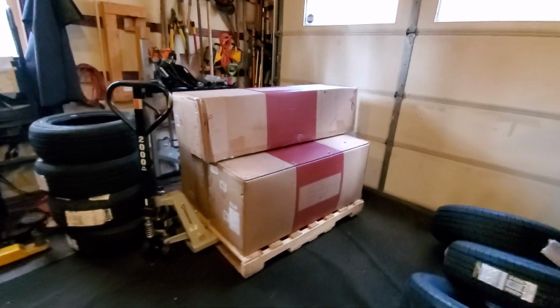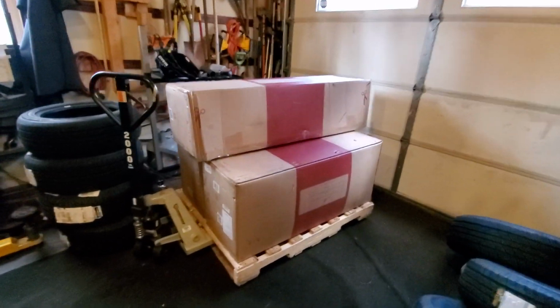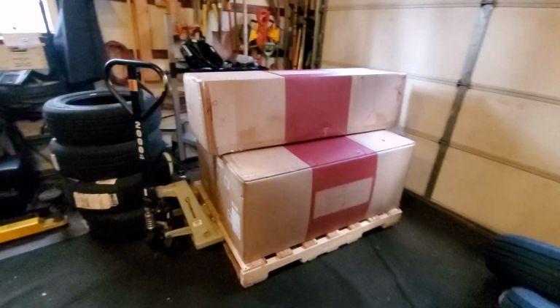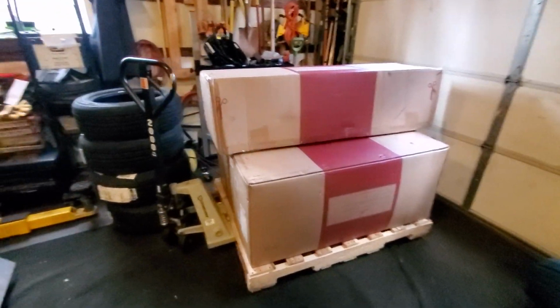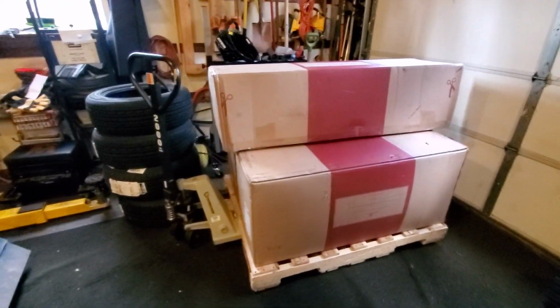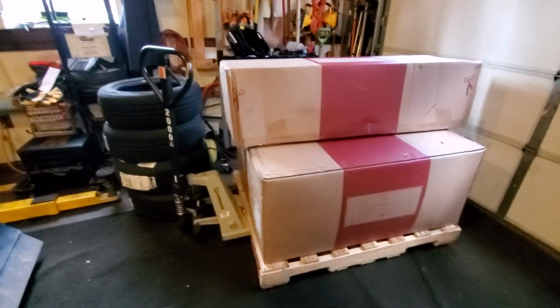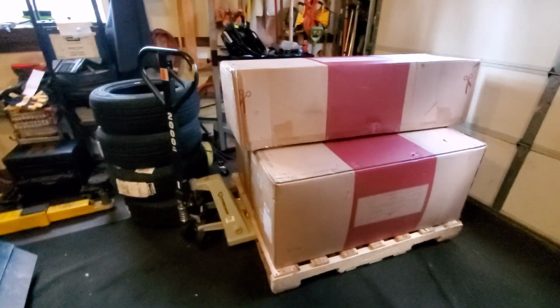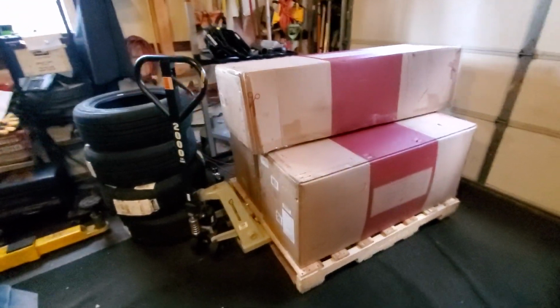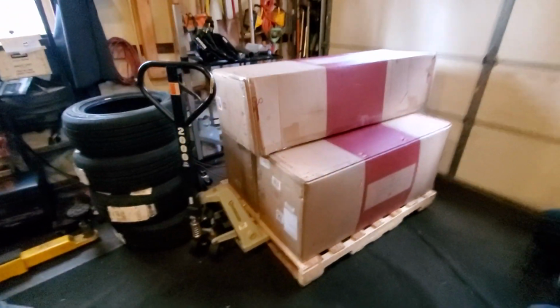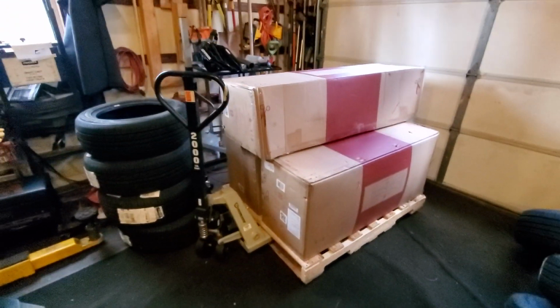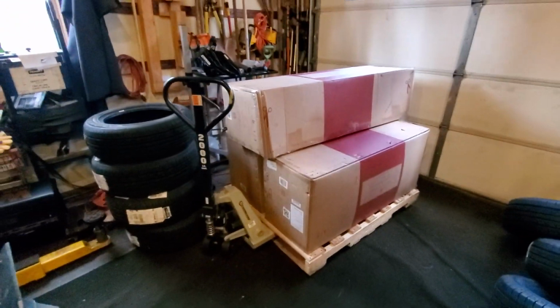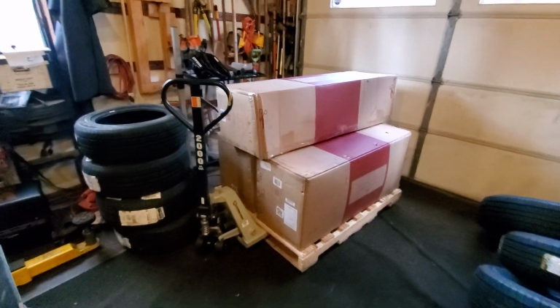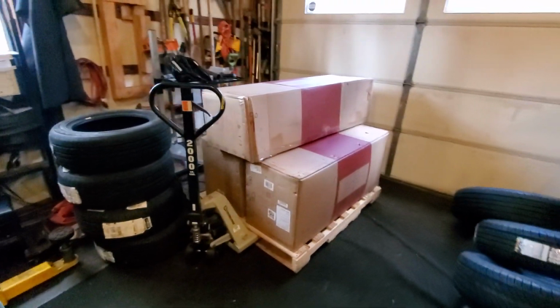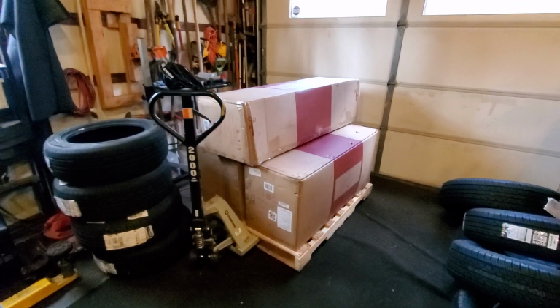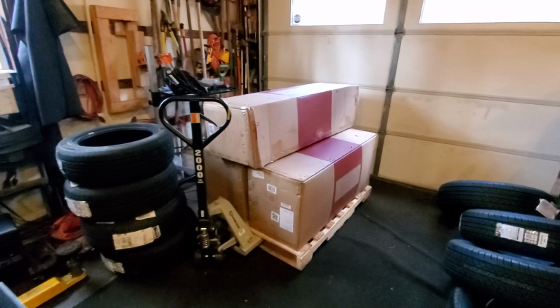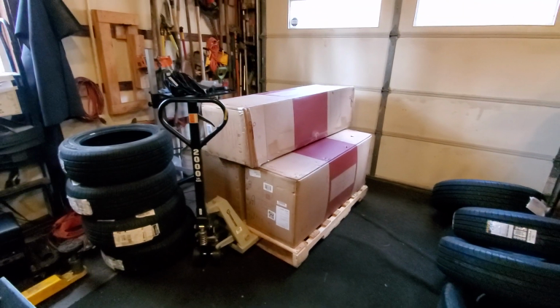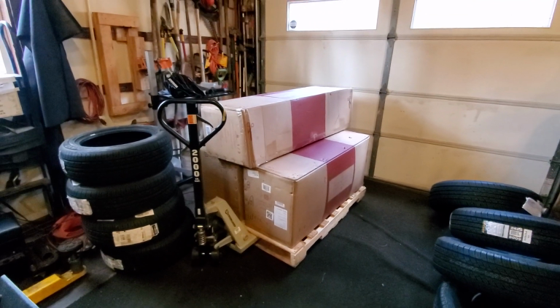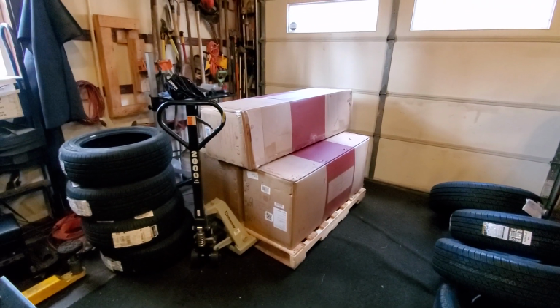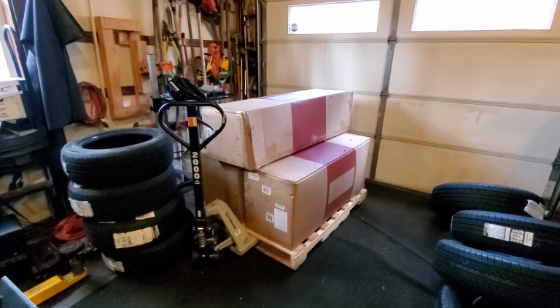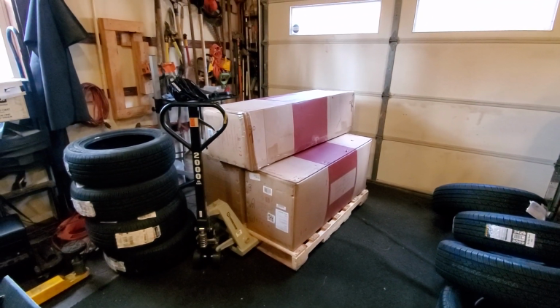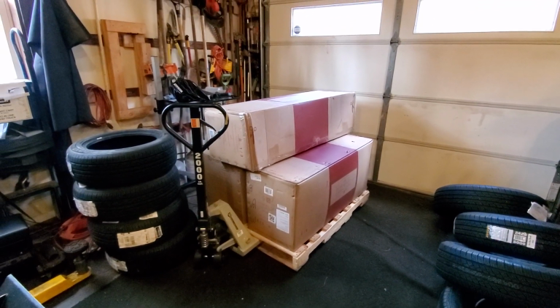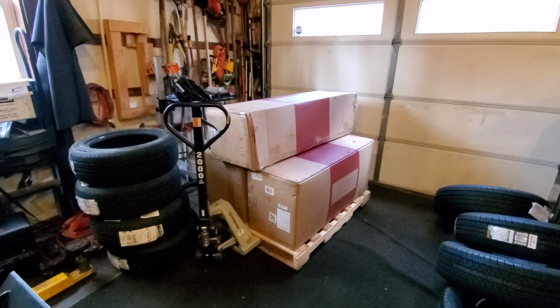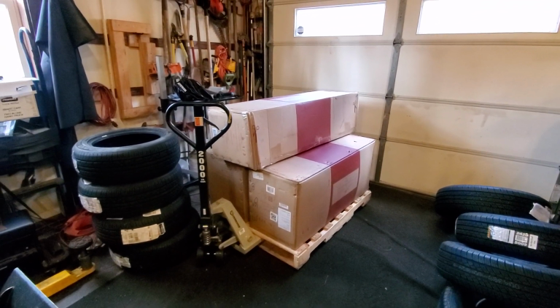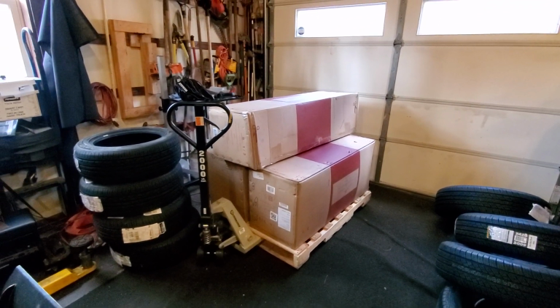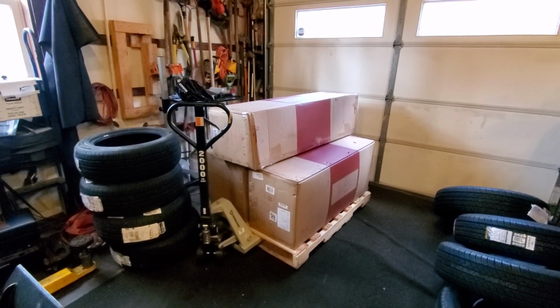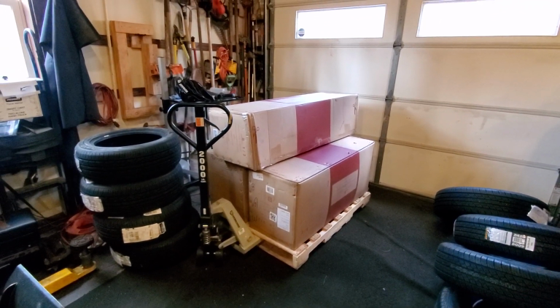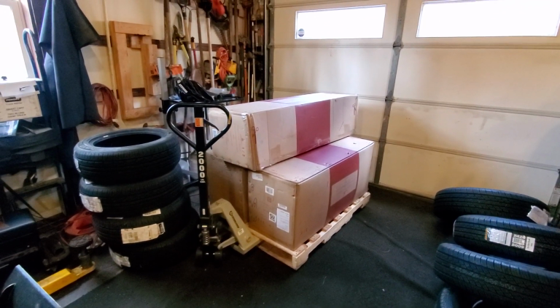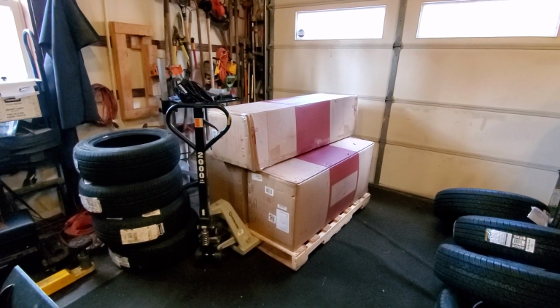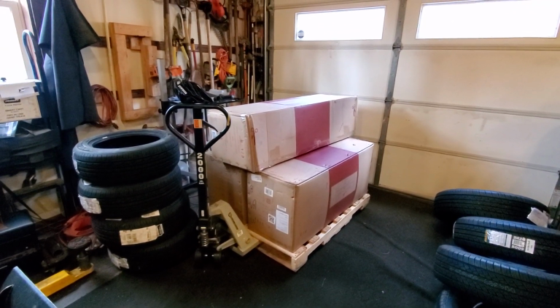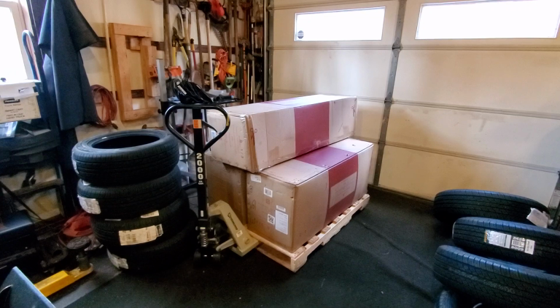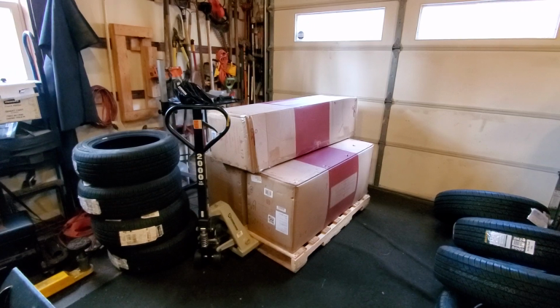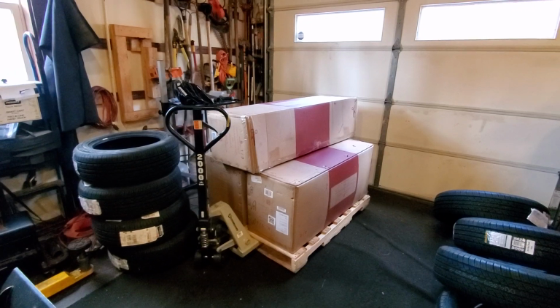The 10-foot Balsam Hill tree comes in three big boxes. I'll keep you posted and show you what it looks like once we put it up. Thanks for watching and subscribing — Brian from Garage Mahal.